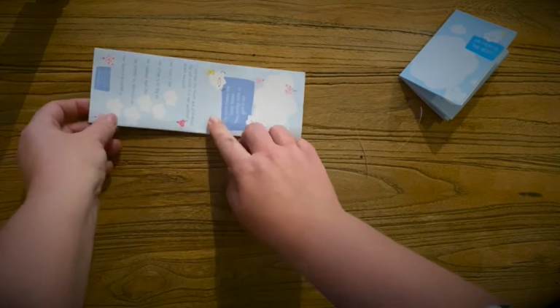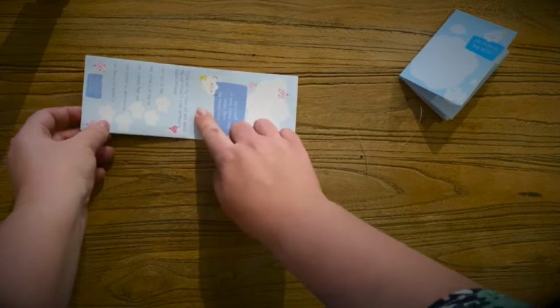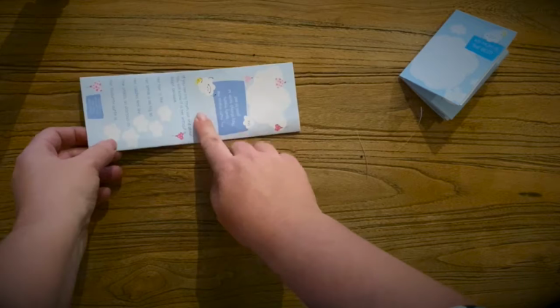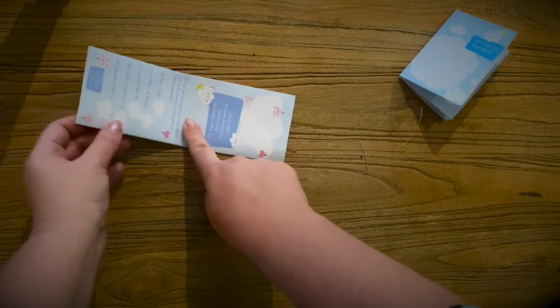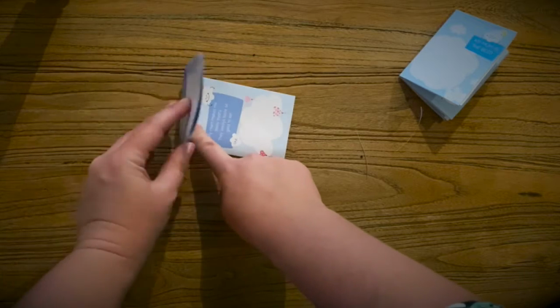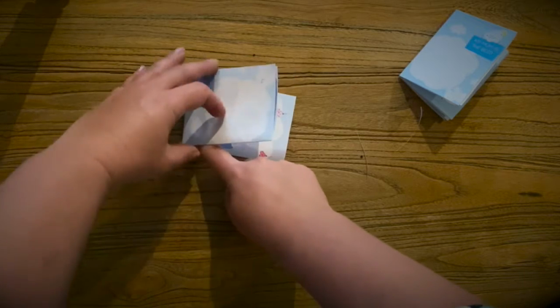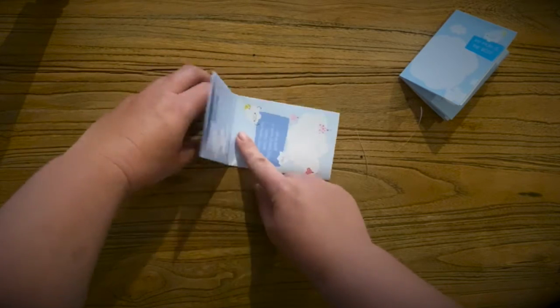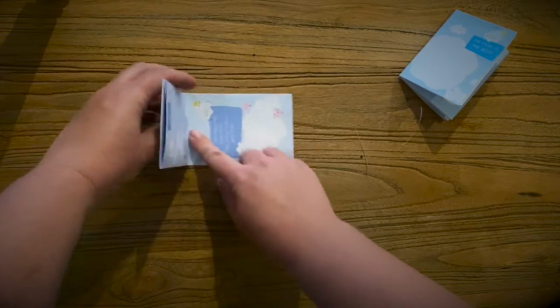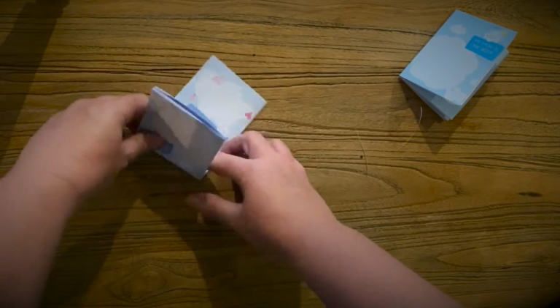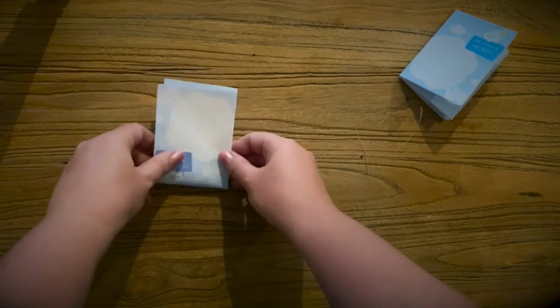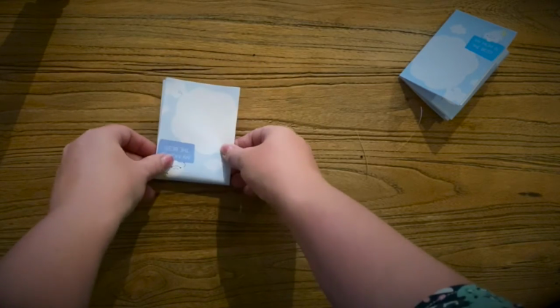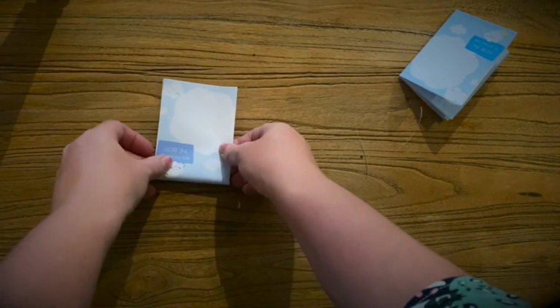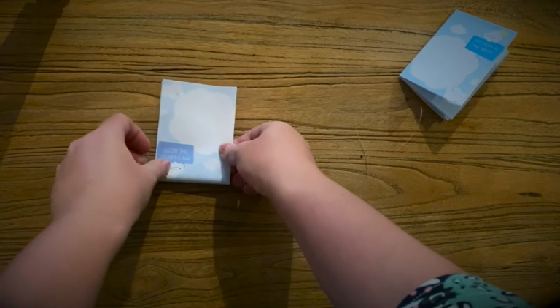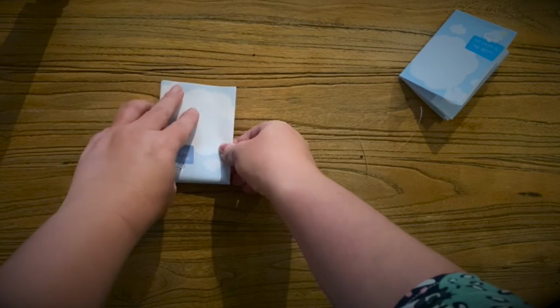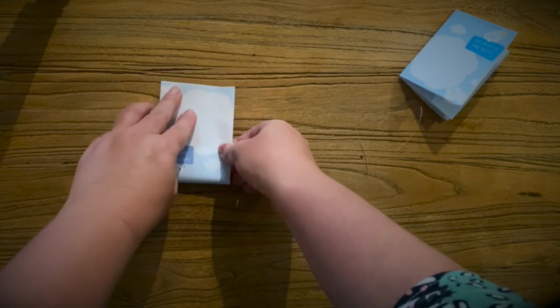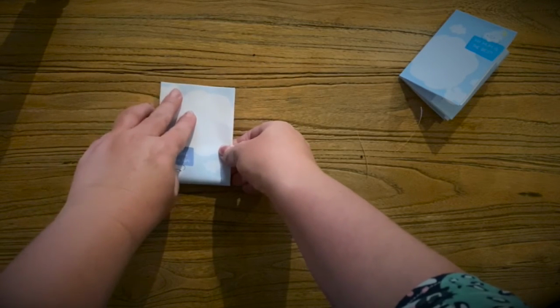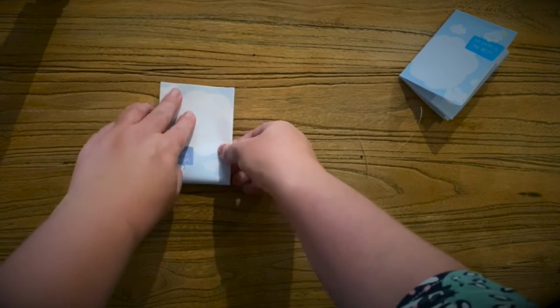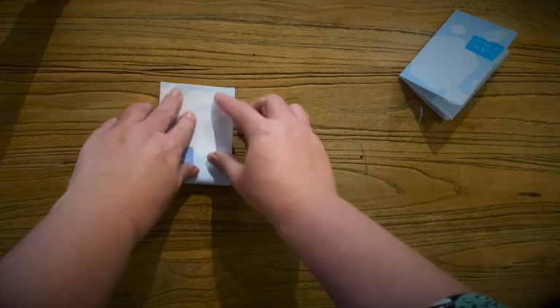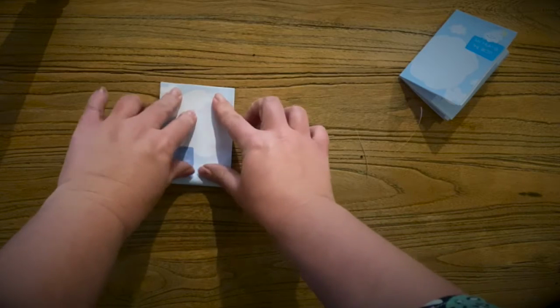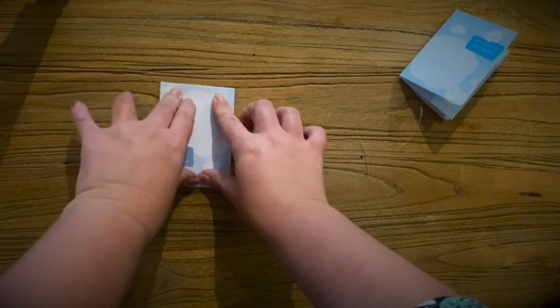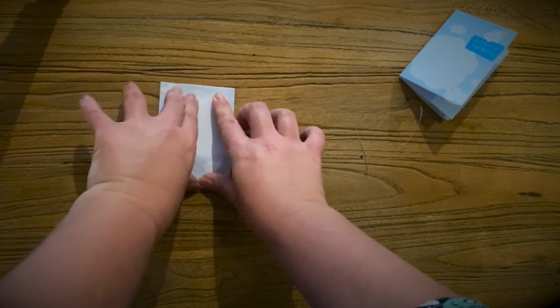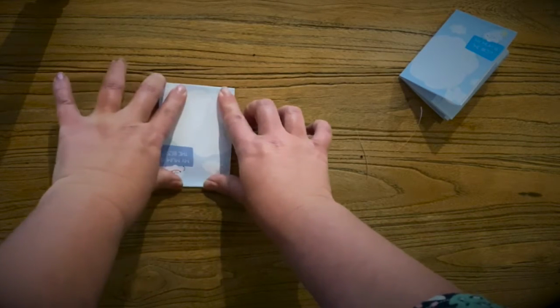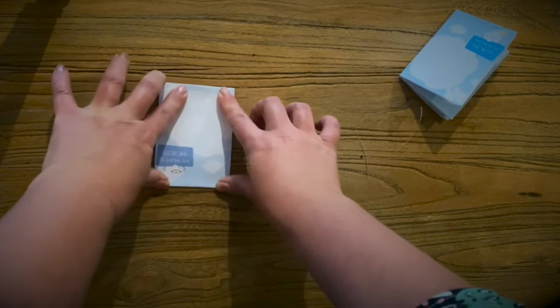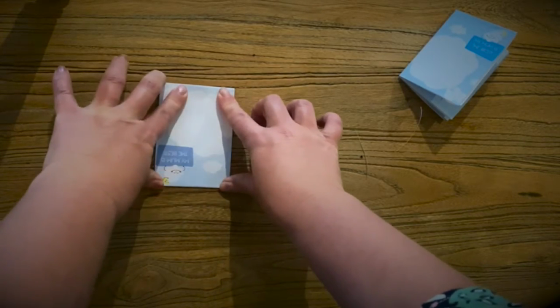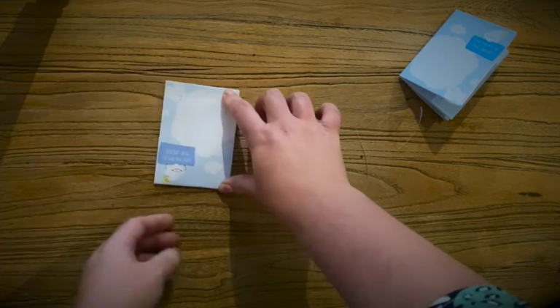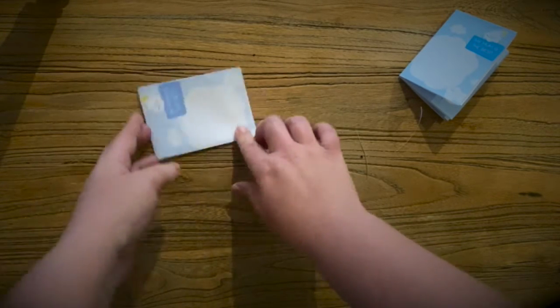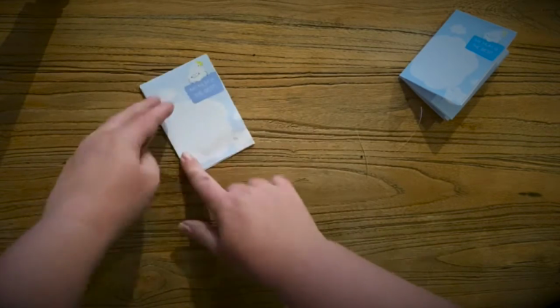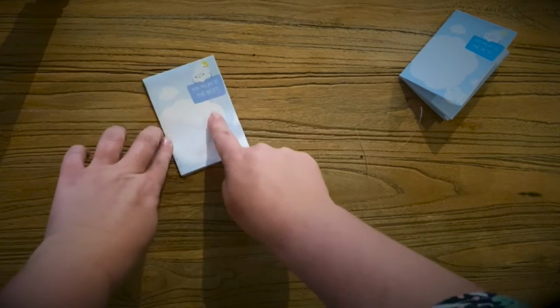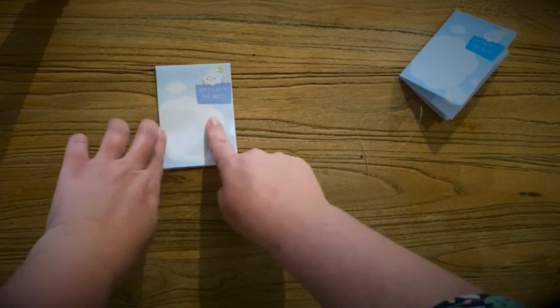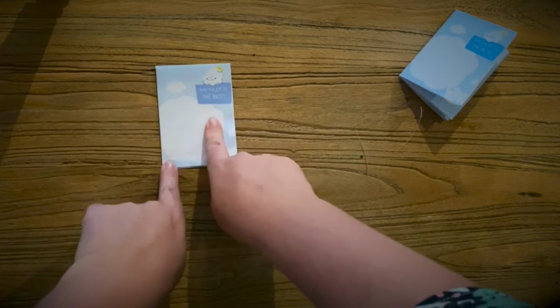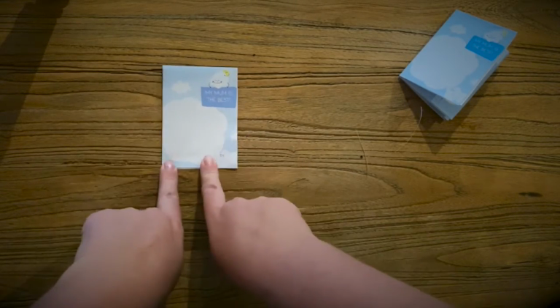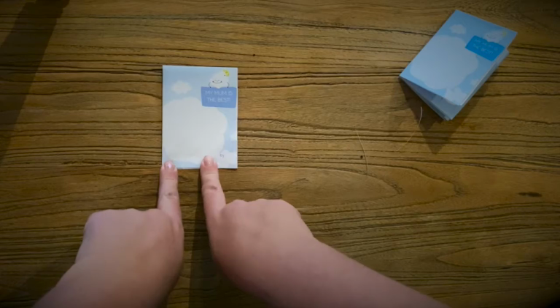The next step is to fold it across like this. Now you will have that front cover with the big cloud that says 'My Mum is the Best' facing you.